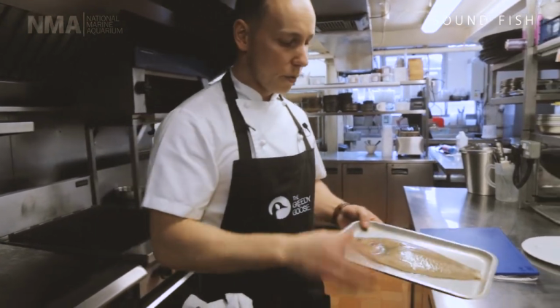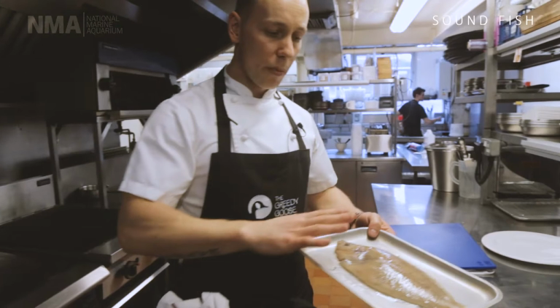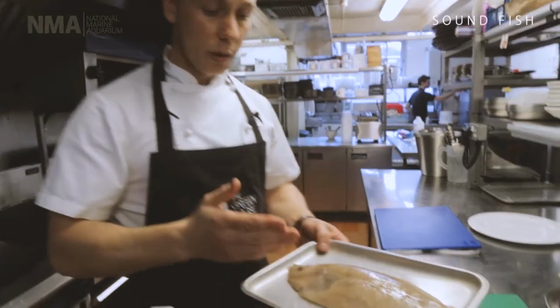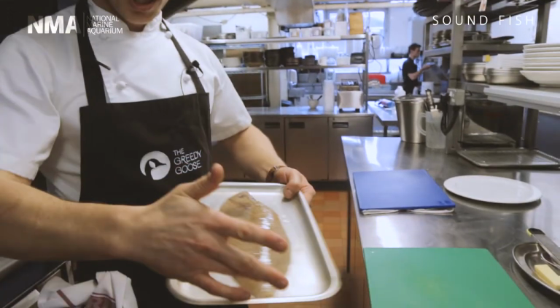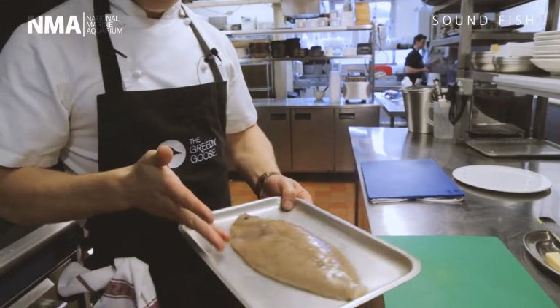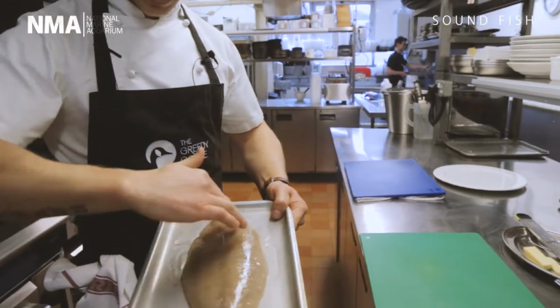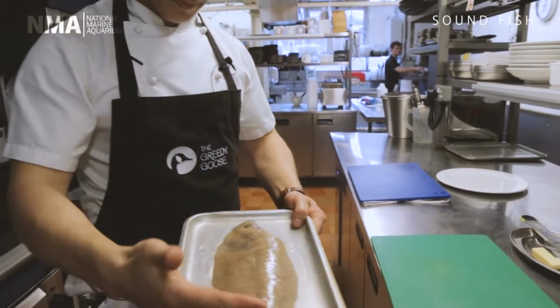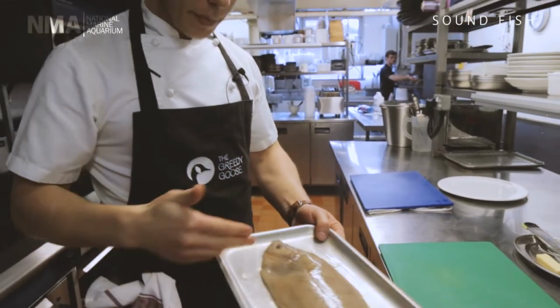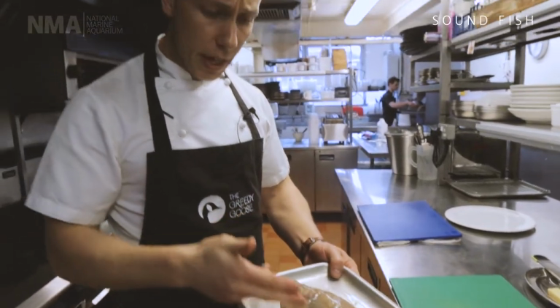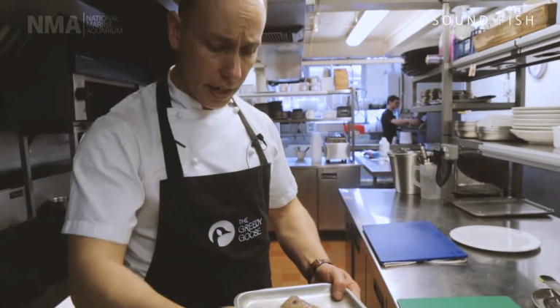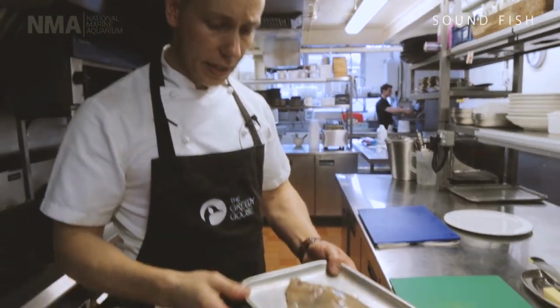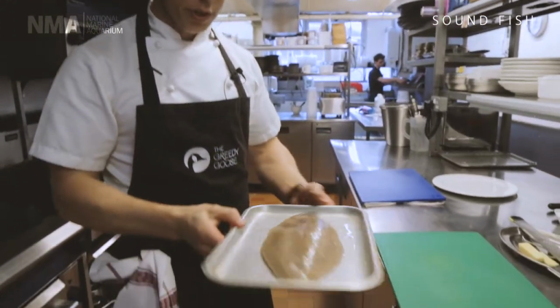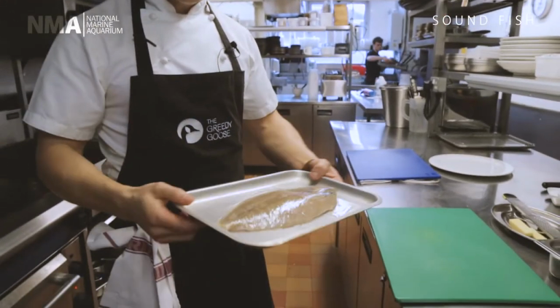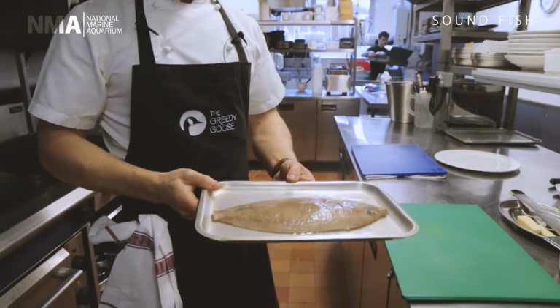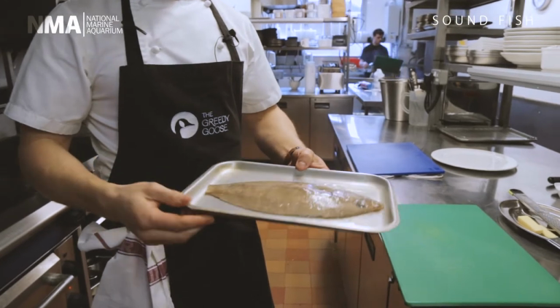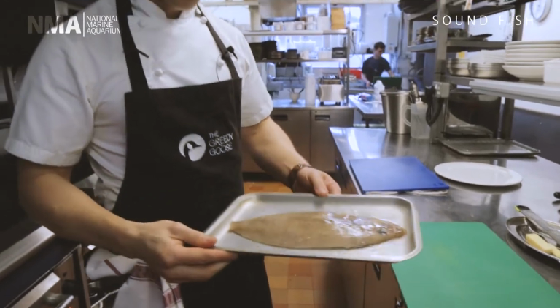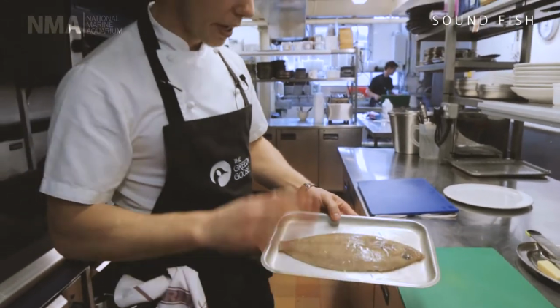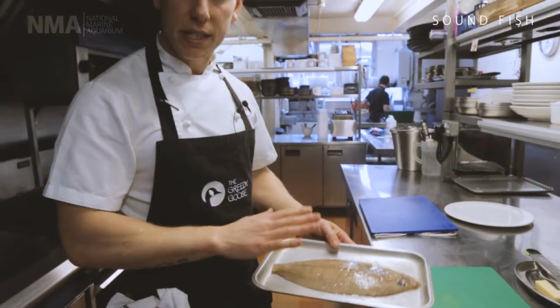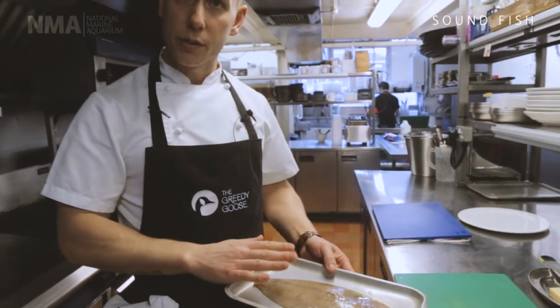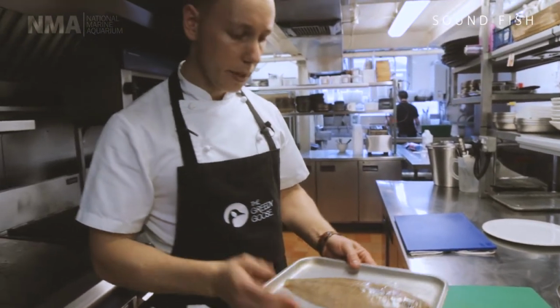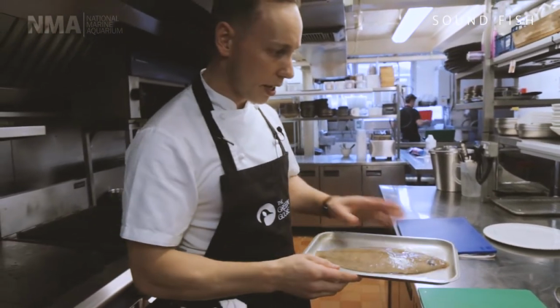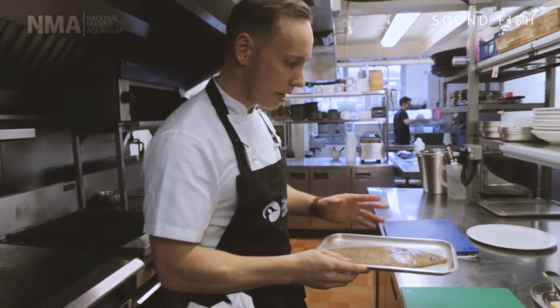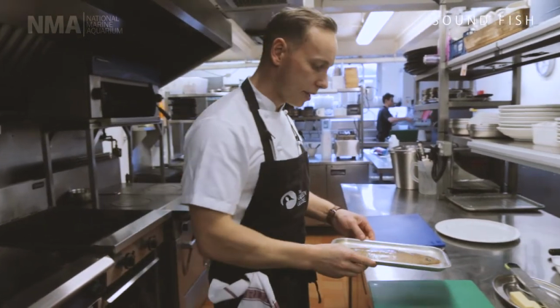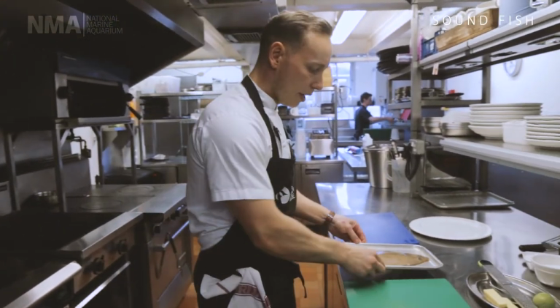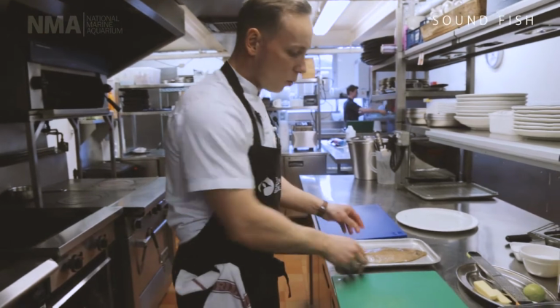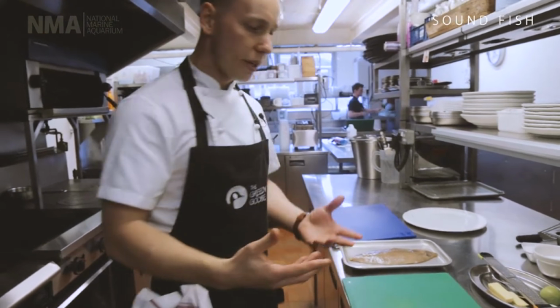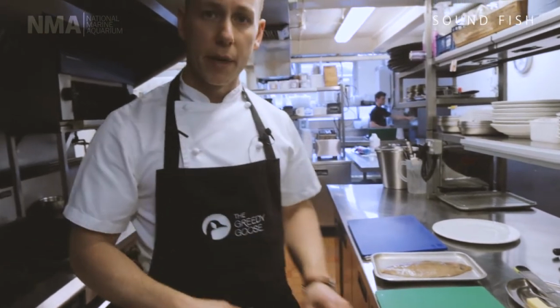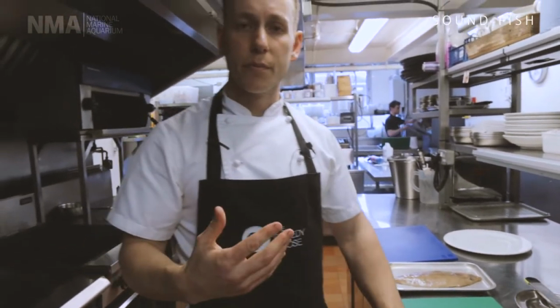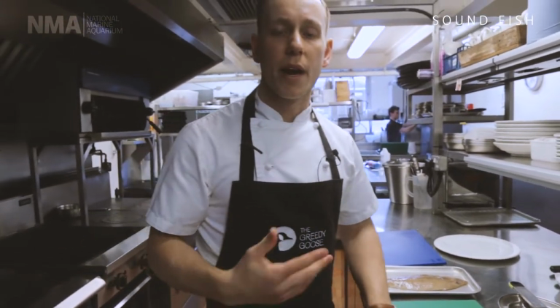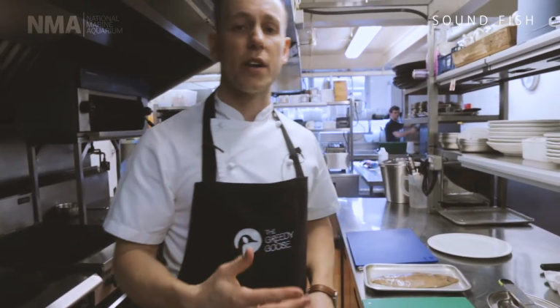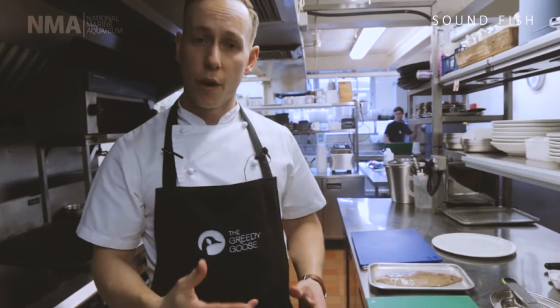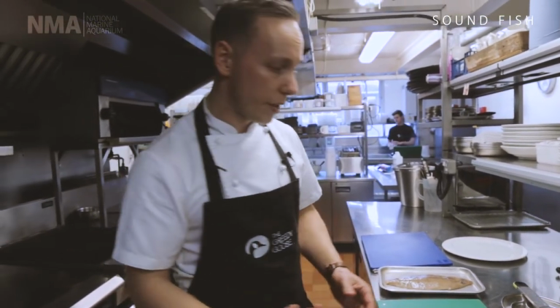We're going to cook it very simply. We've got a whole Megrim Sole which we've just trimmed up along the sides. We've taken the tail off just for ease of eating, and we're going to keep the skin on as well, because it's a lovely fish to eat with the skin on. All we're going to do is make a simple marinade dressing to go over the fish.